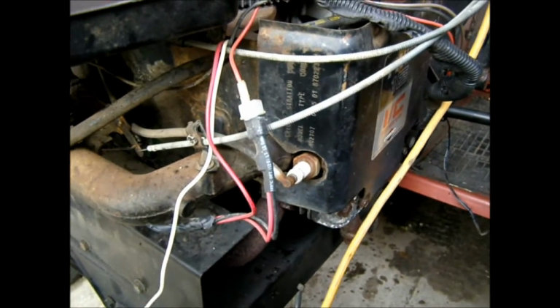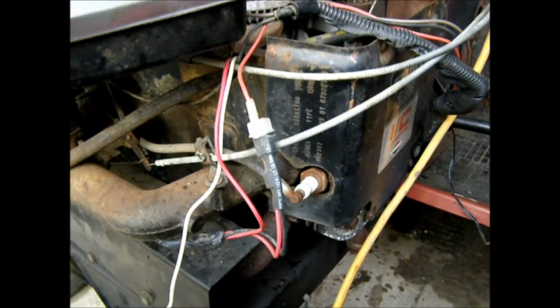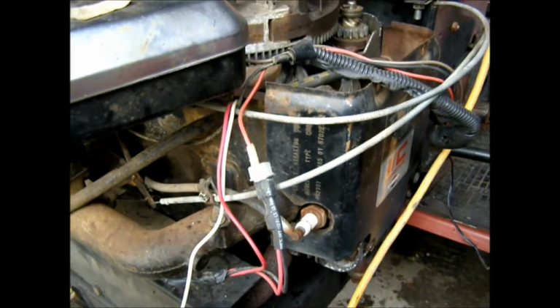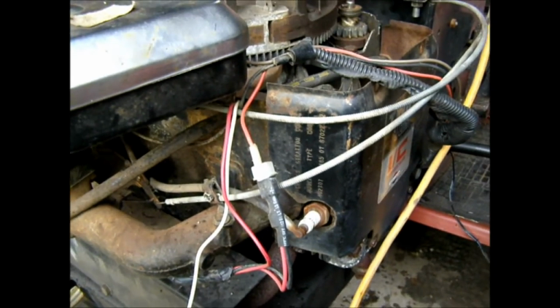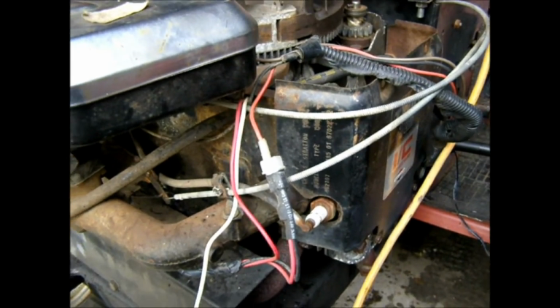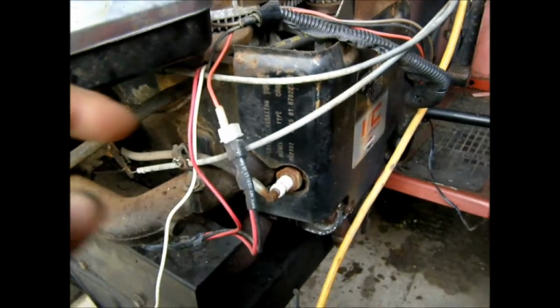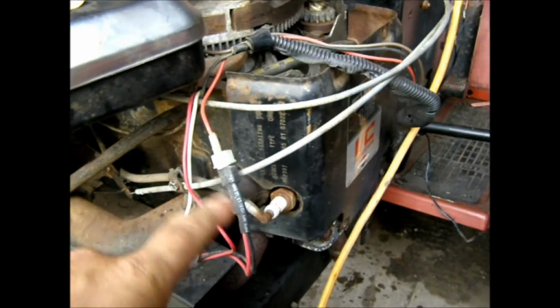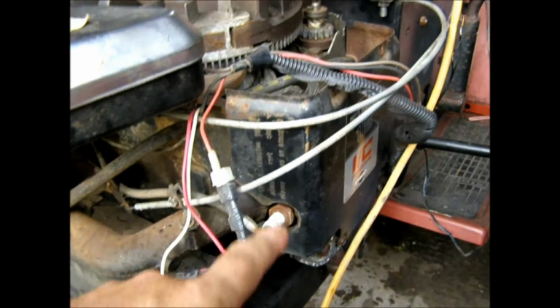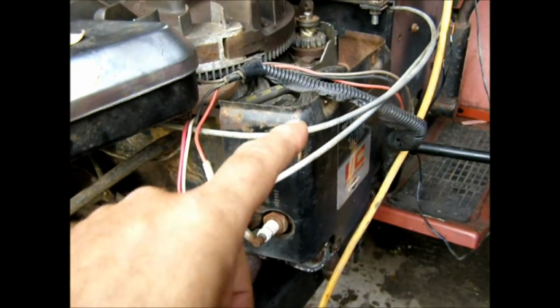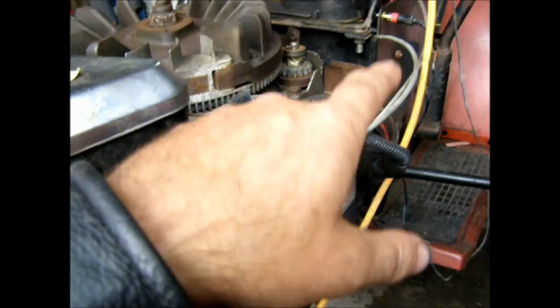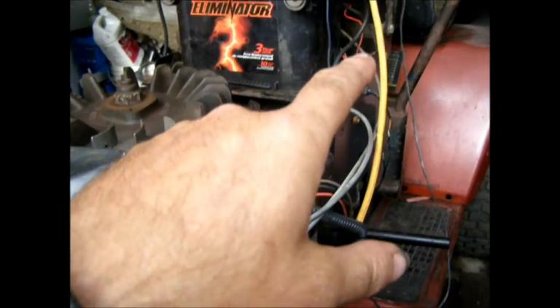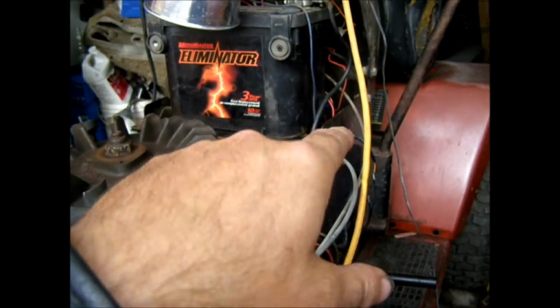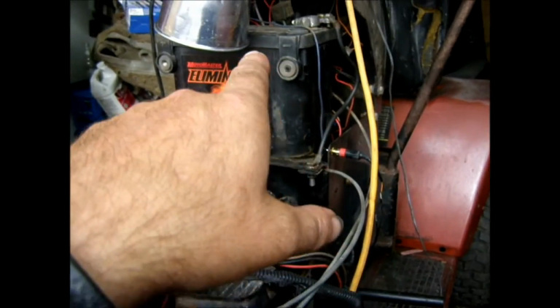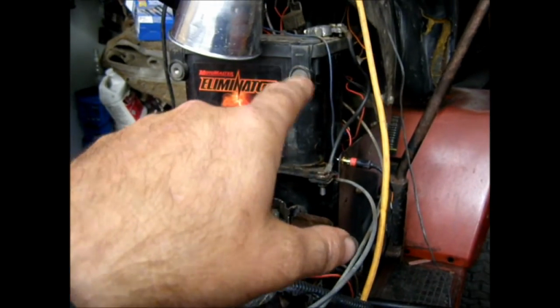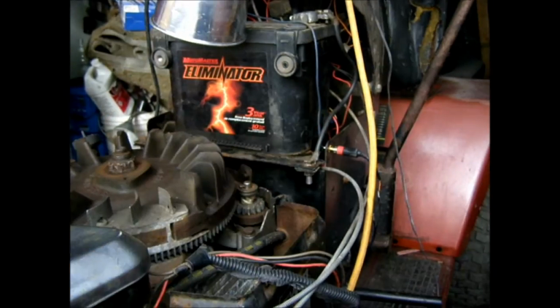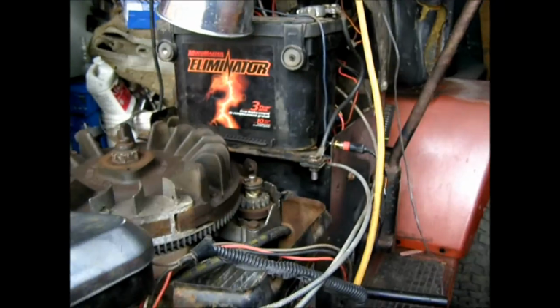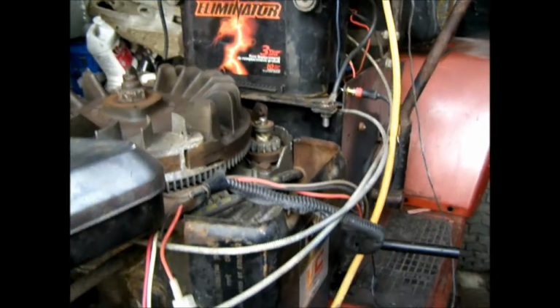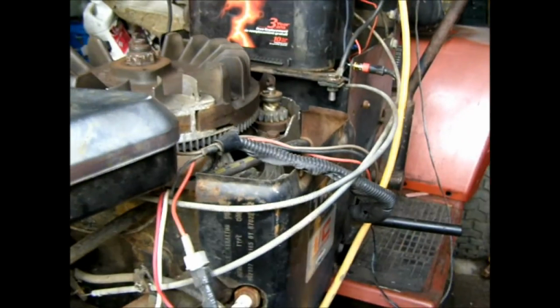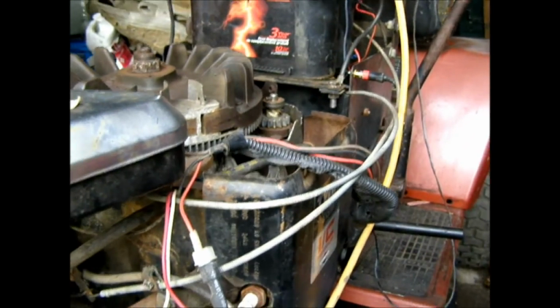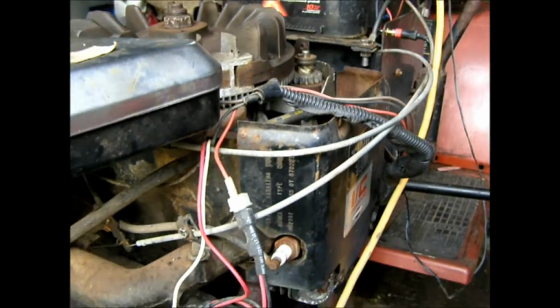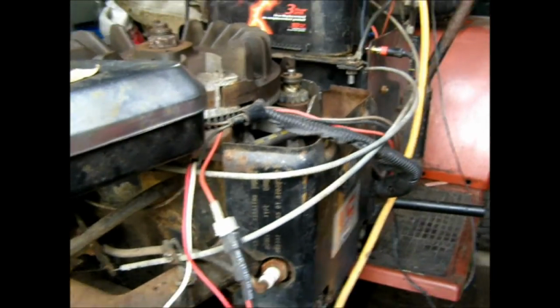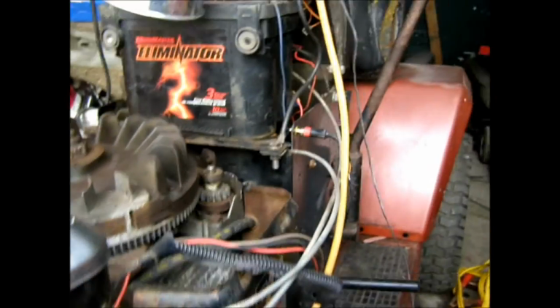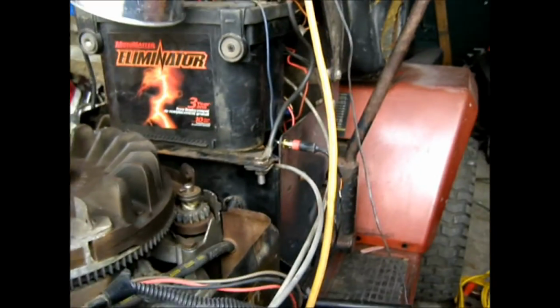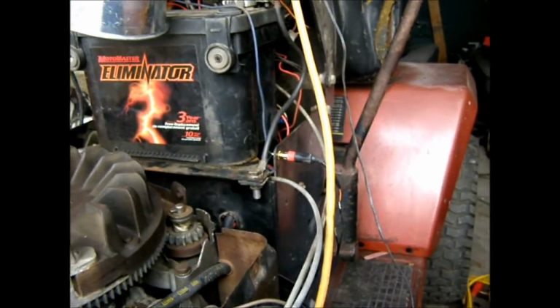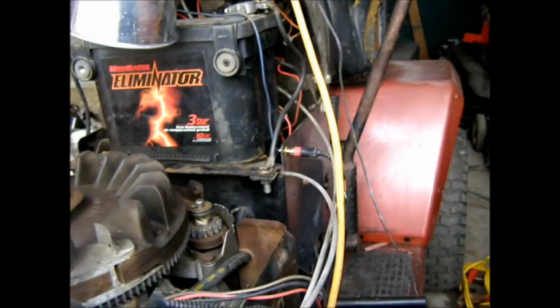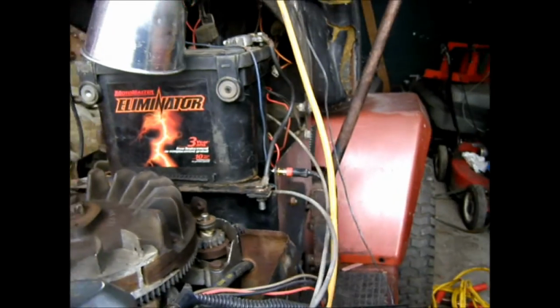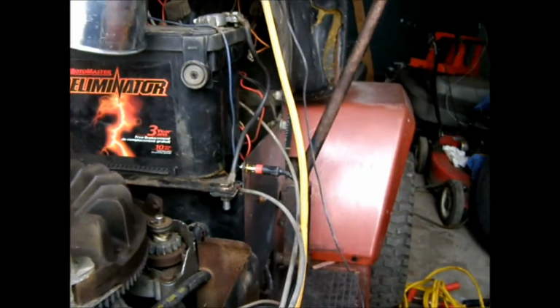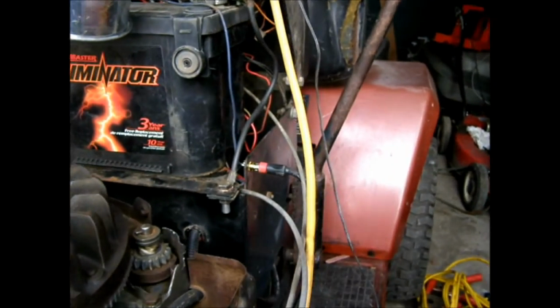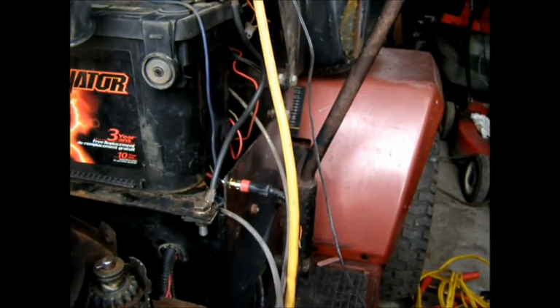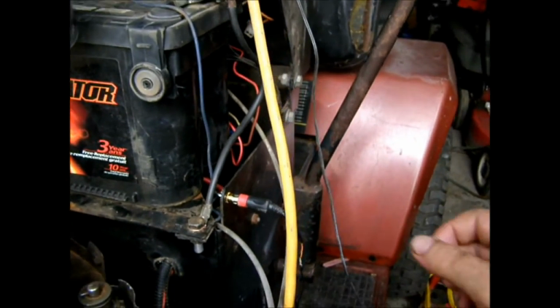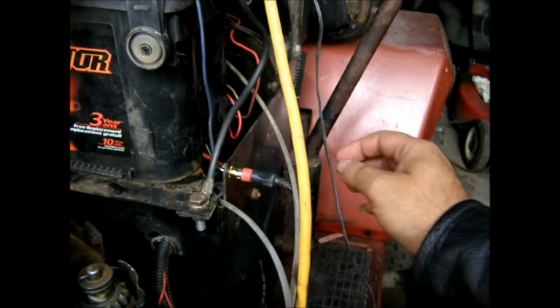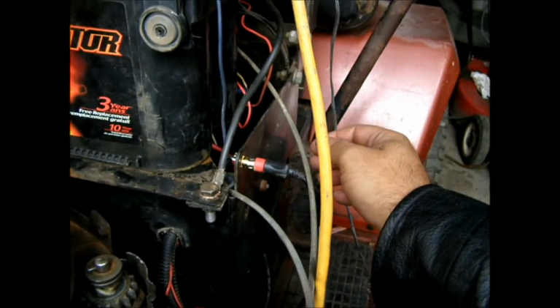So that actually goes back, traces back, and connects to the battery — it actually charges the battery. There's my external battery charging.